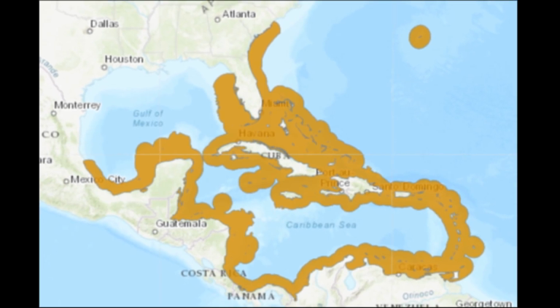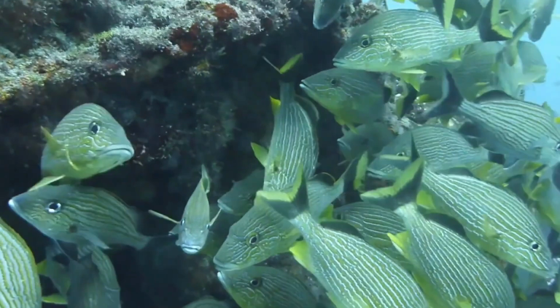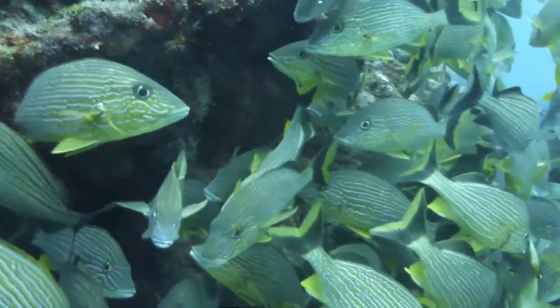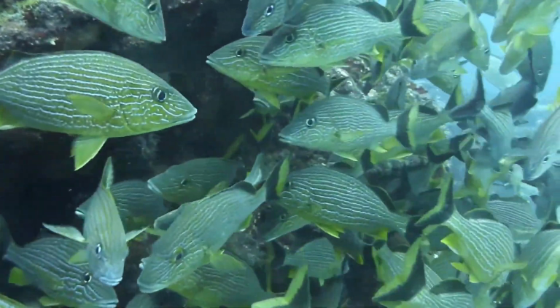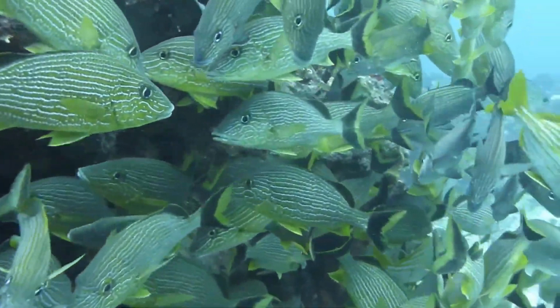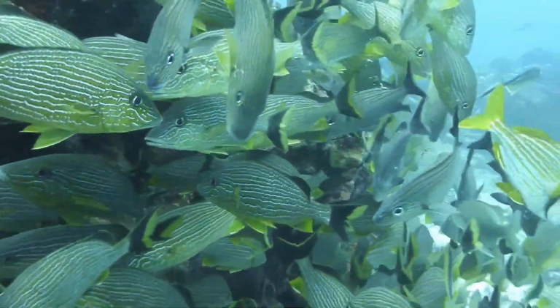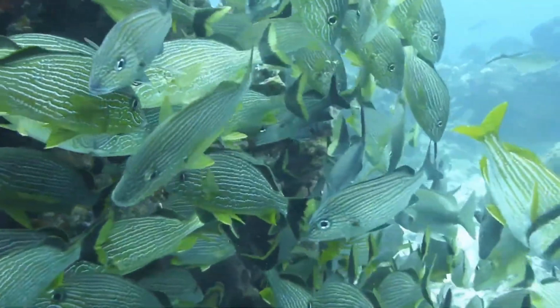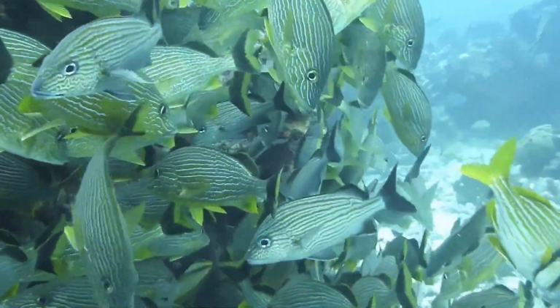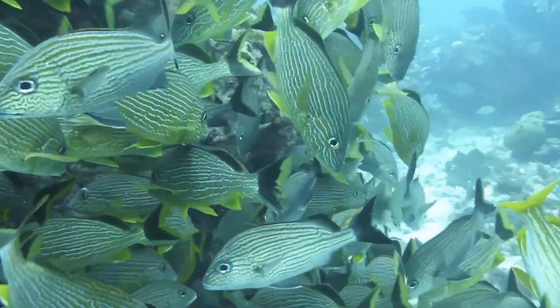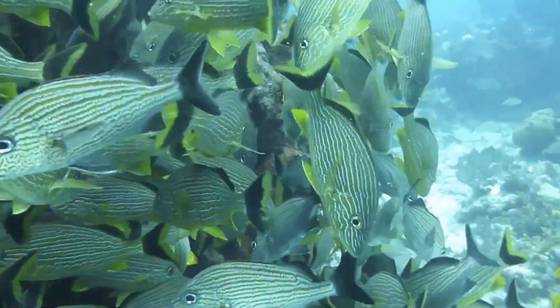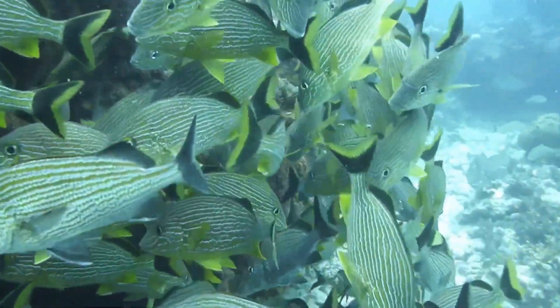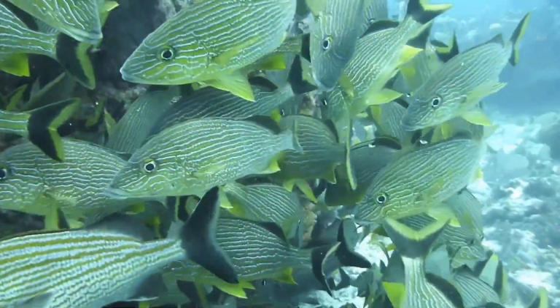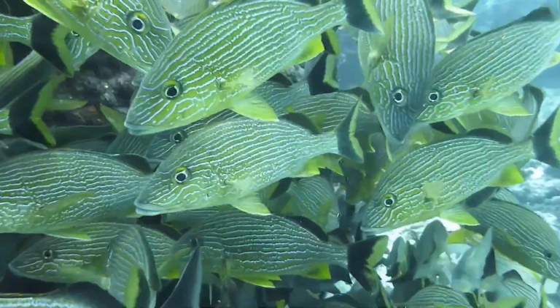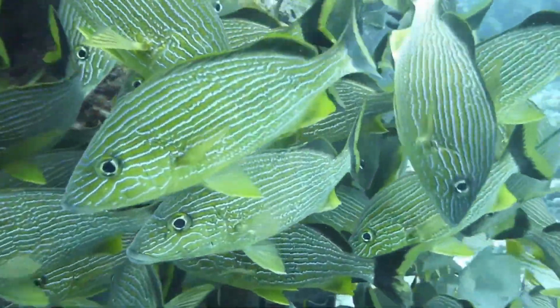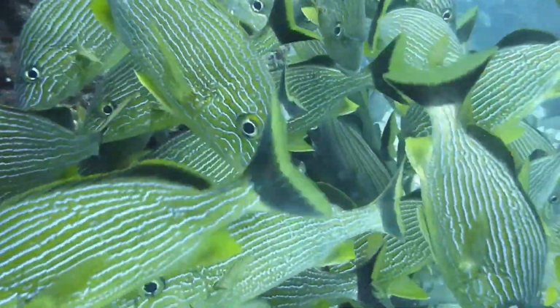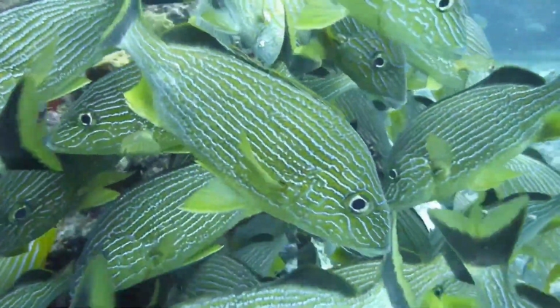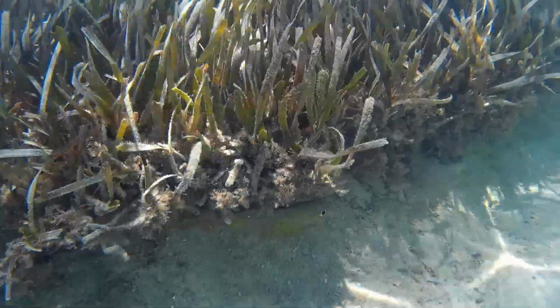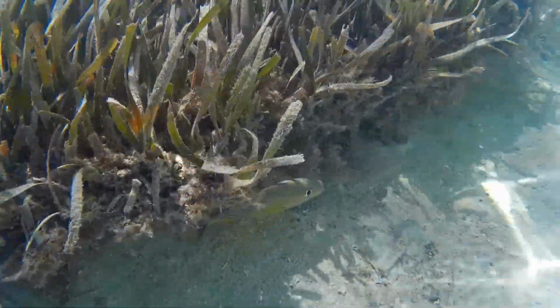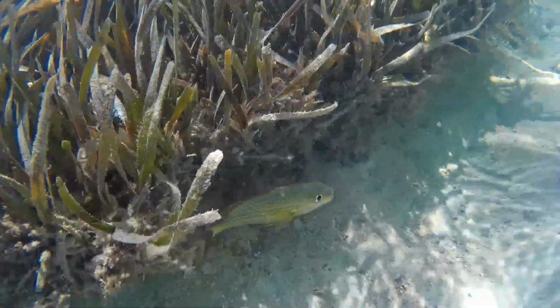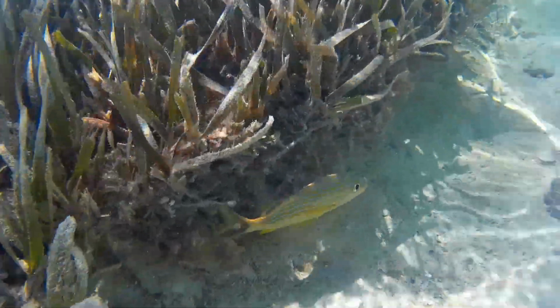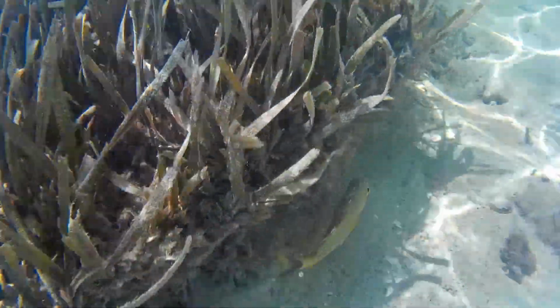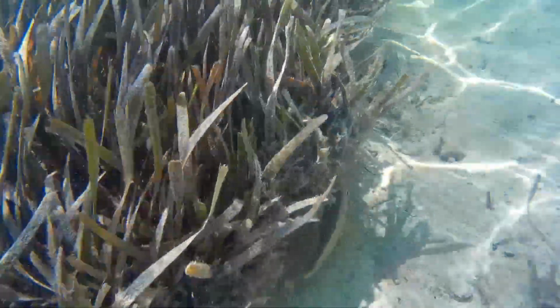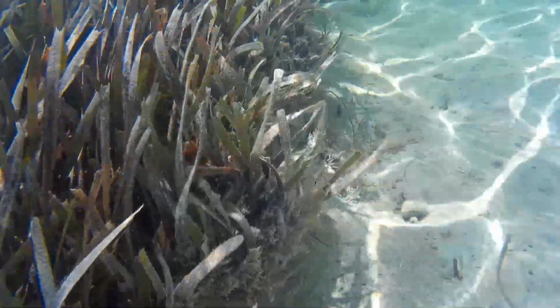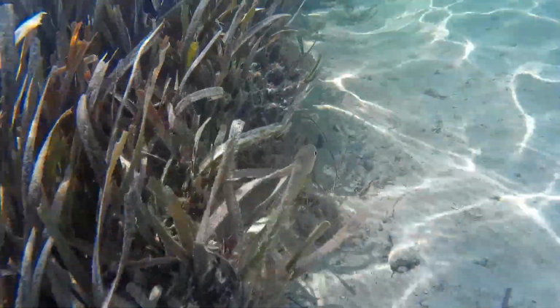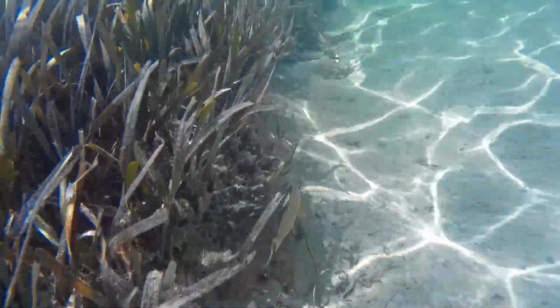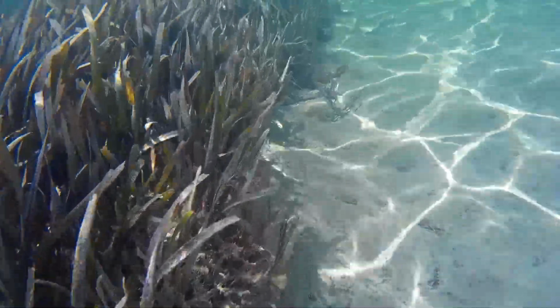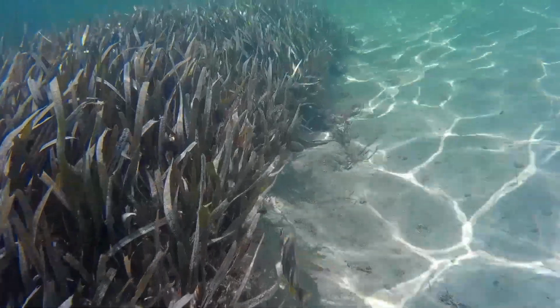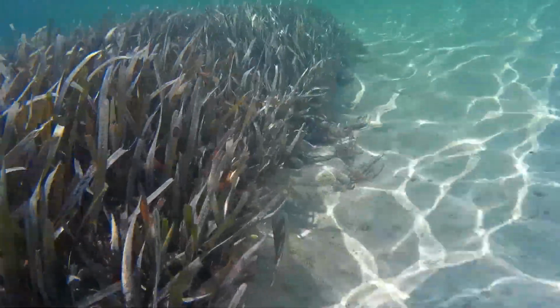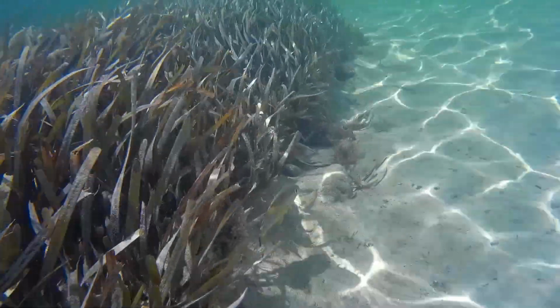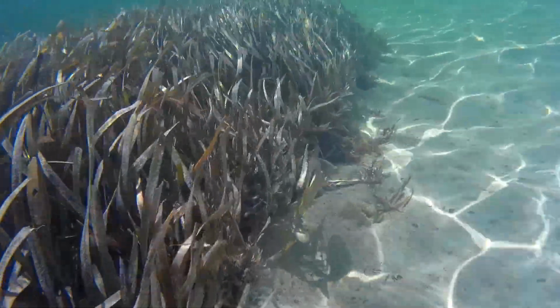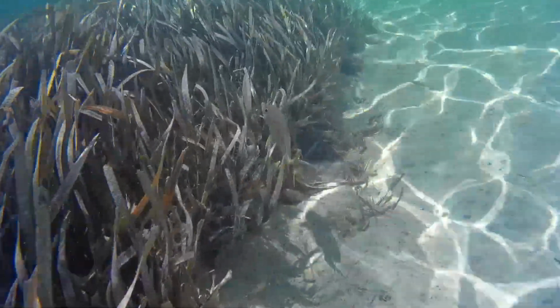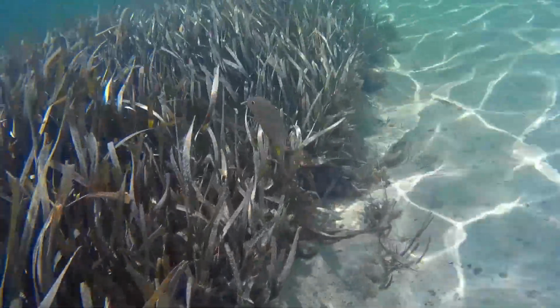They are able to produce grunting sounds by grinding their pharyngeal teeth, located in their throat. Adults are found in small or large groups over coral and rocky reefs, as well as mangroves and seagrass beds.